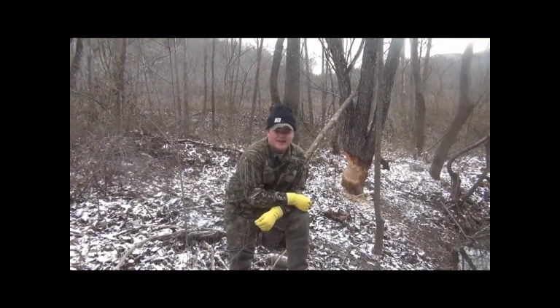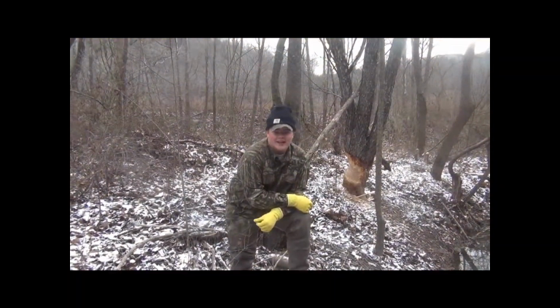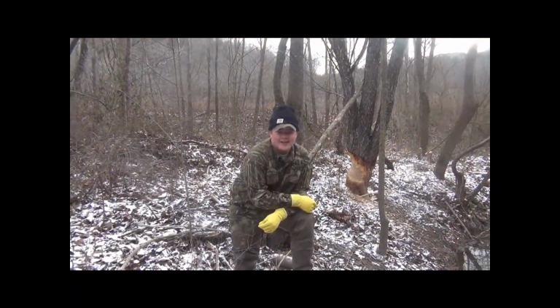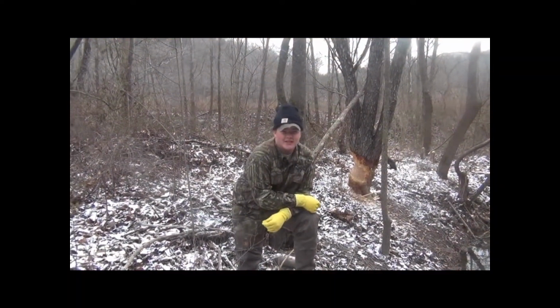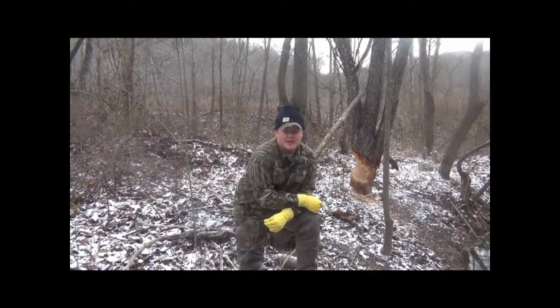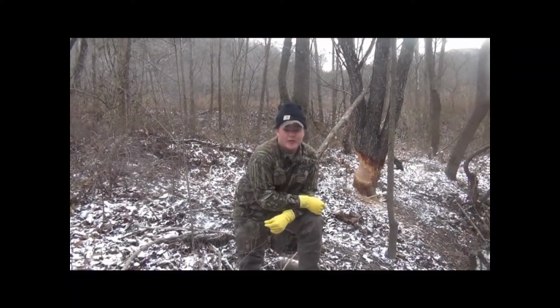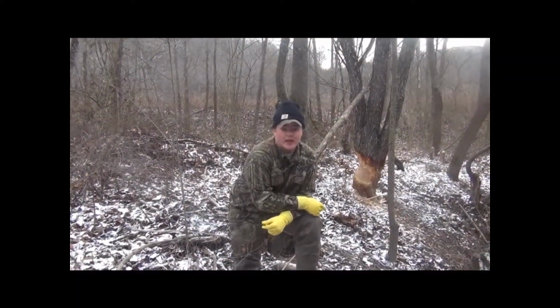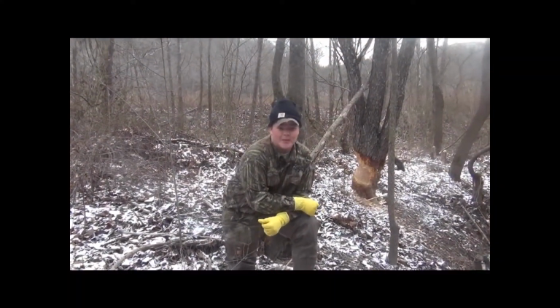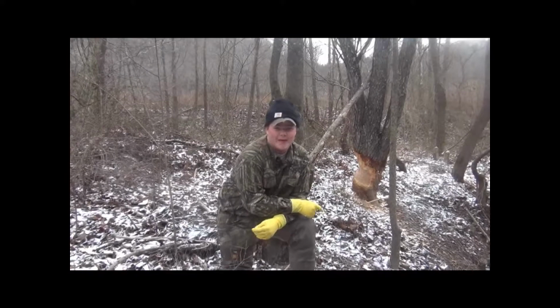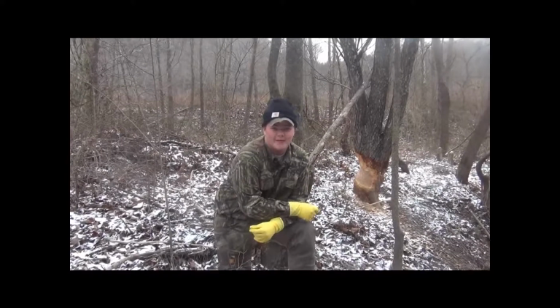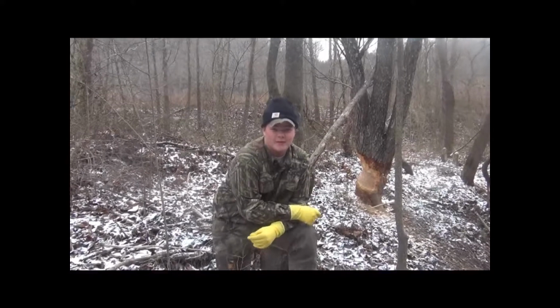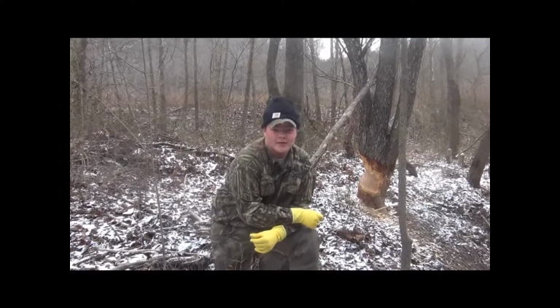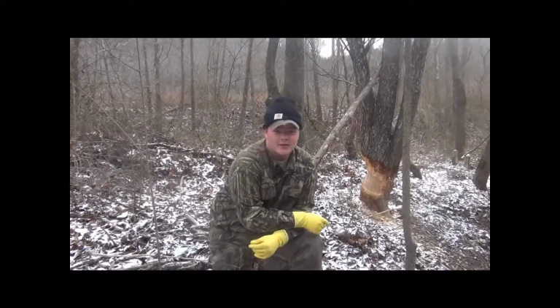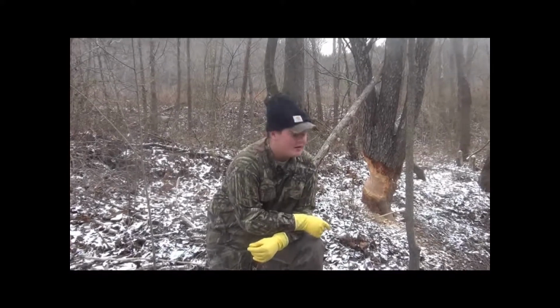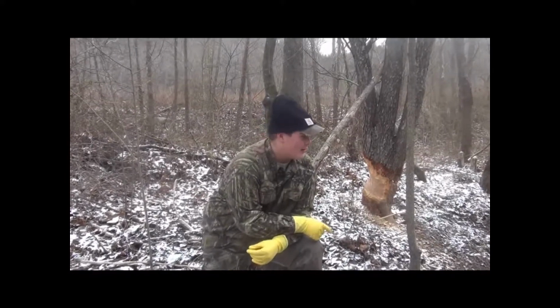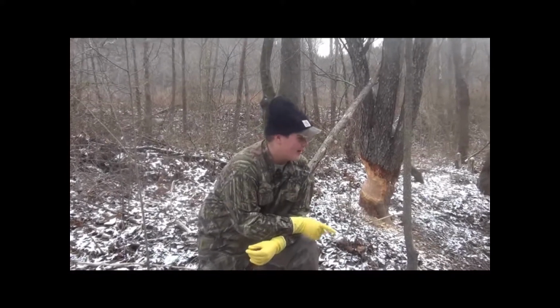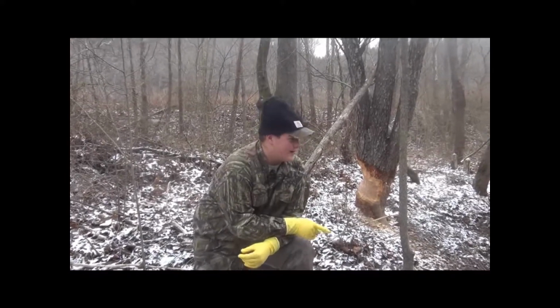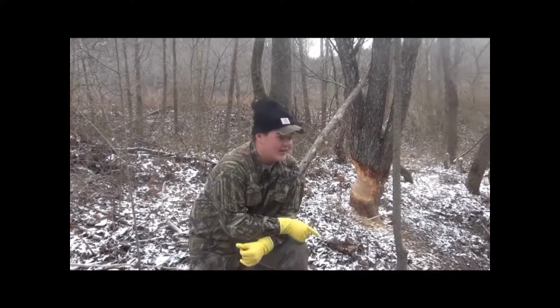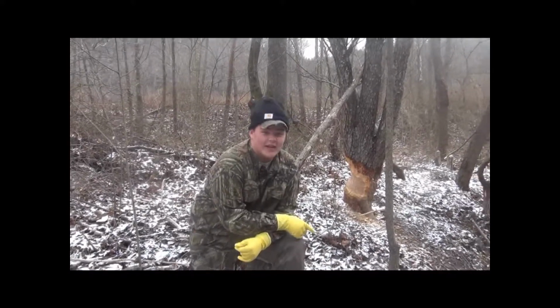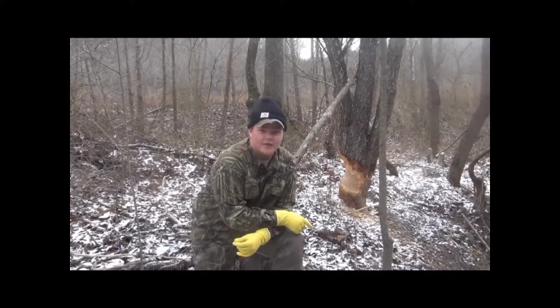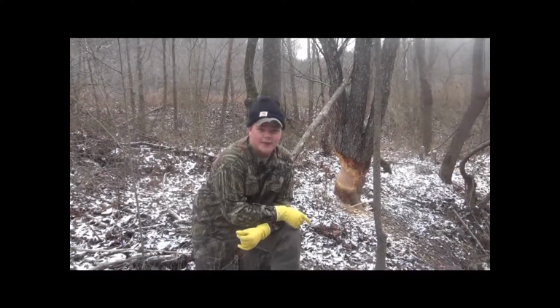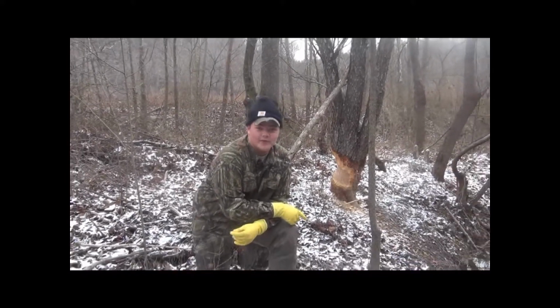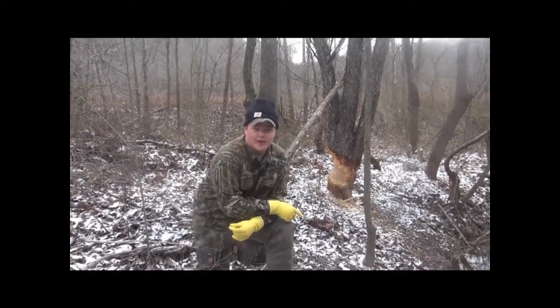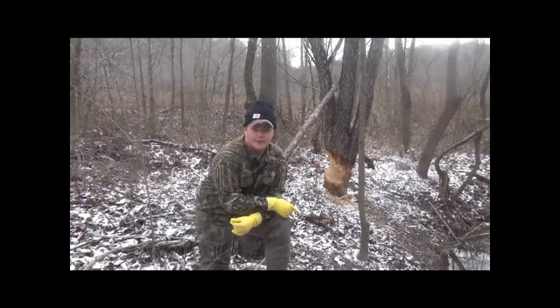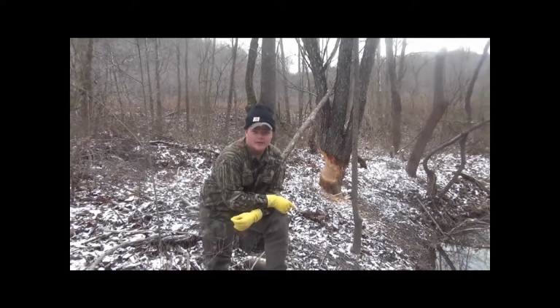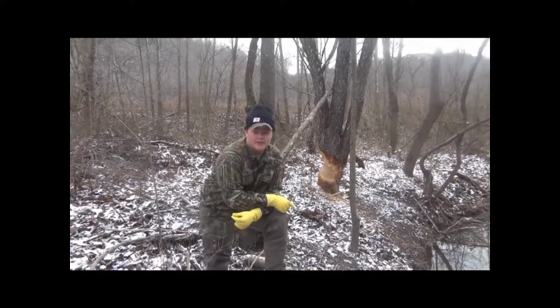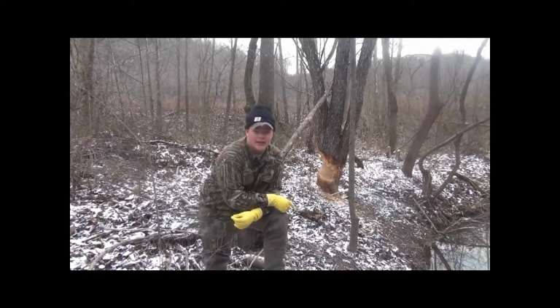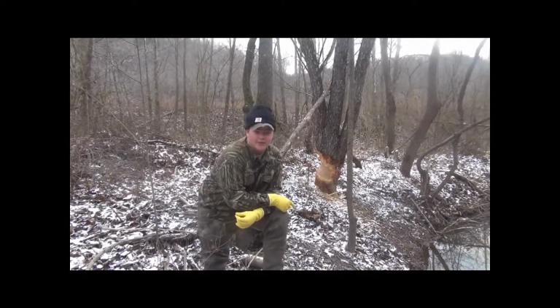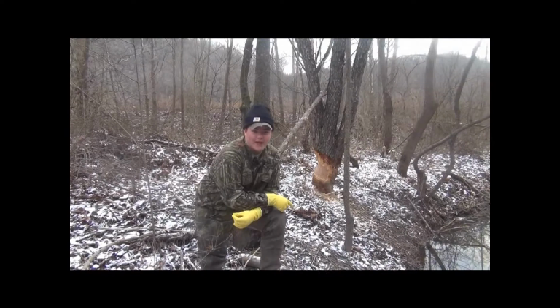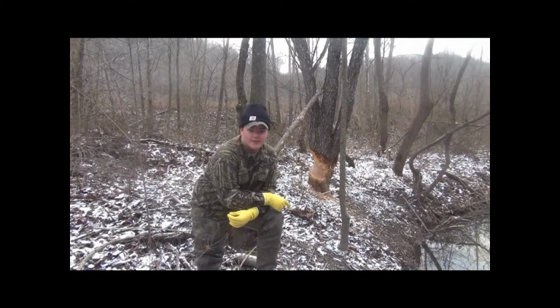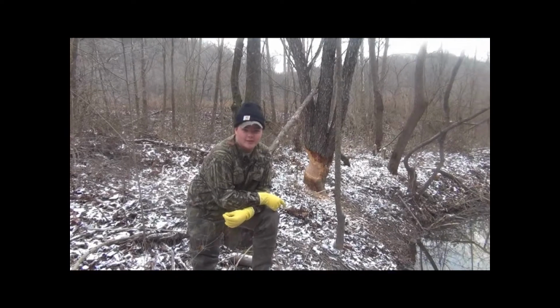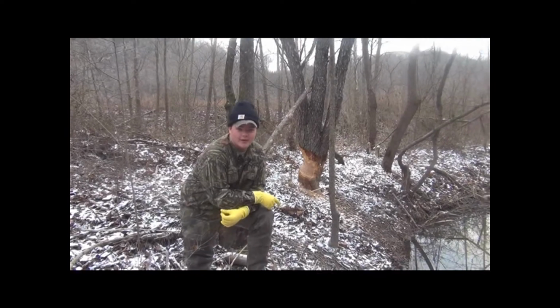Hey guys, this is Trevor with Libby and My Path Outdoors. We're out here today checking a few beaver traps down from the house a little ways.